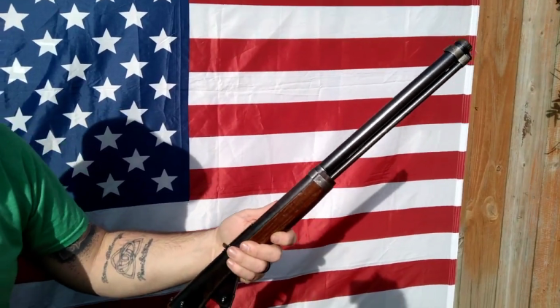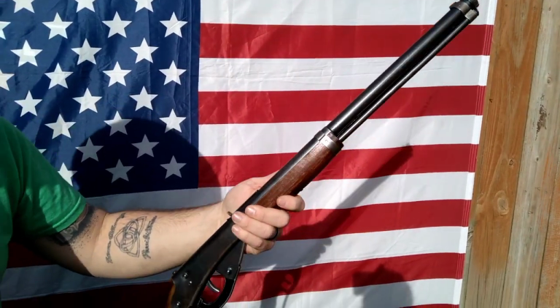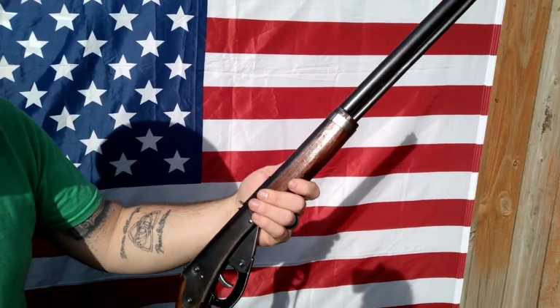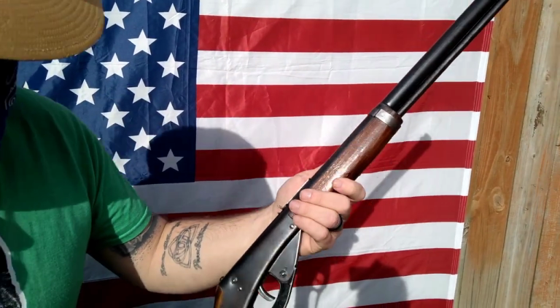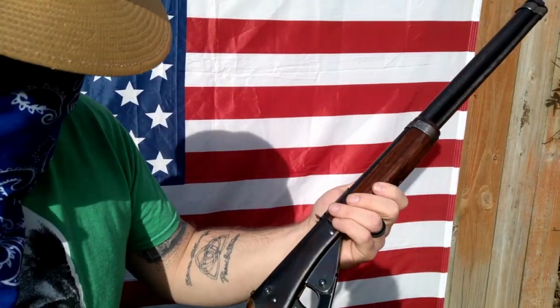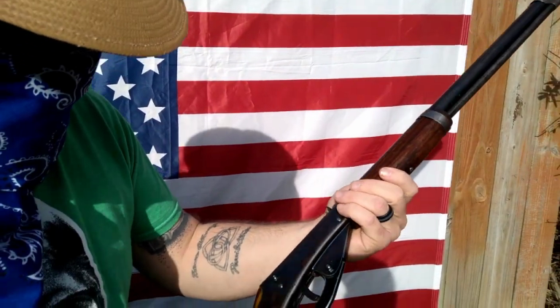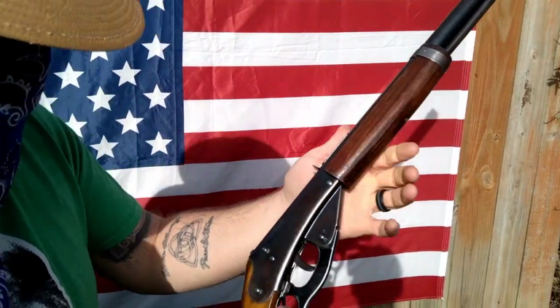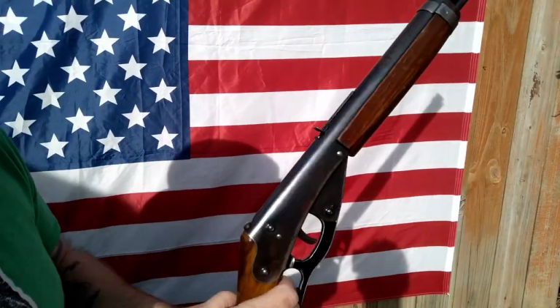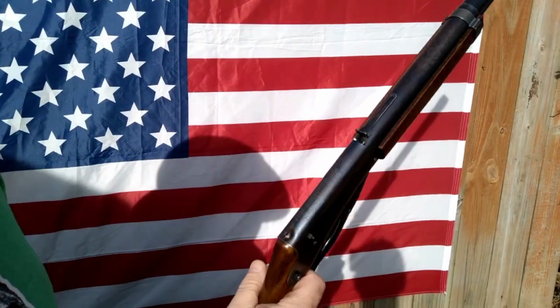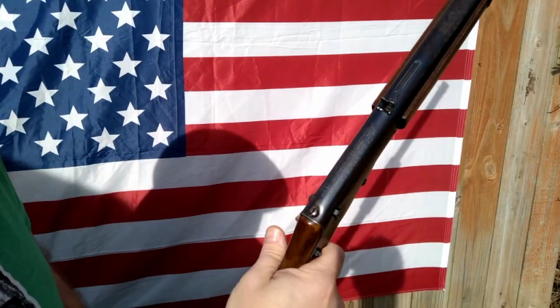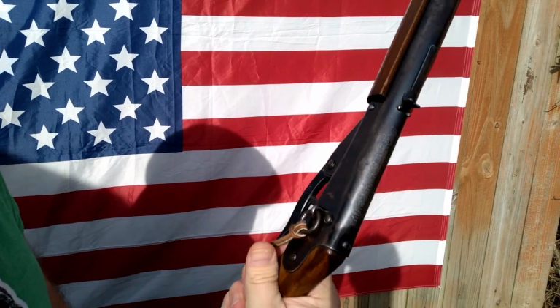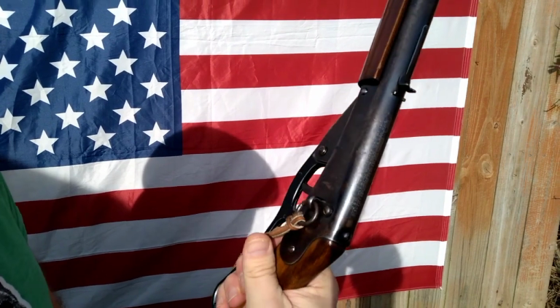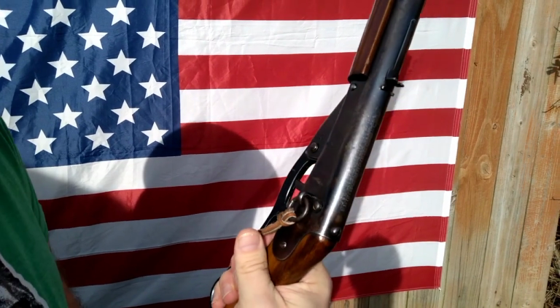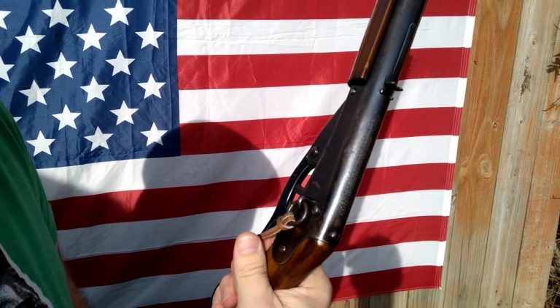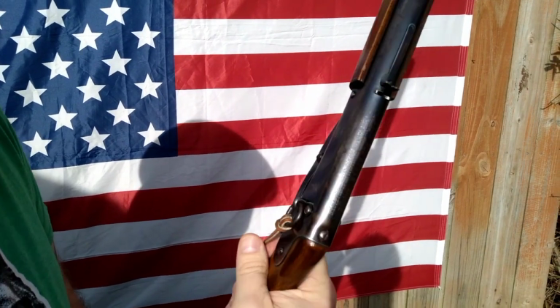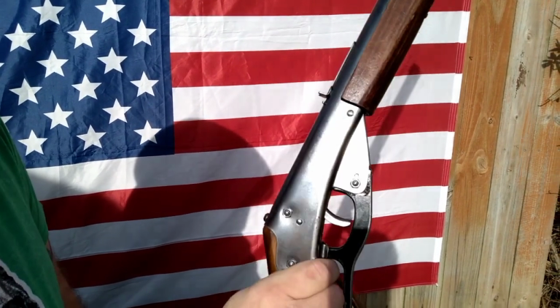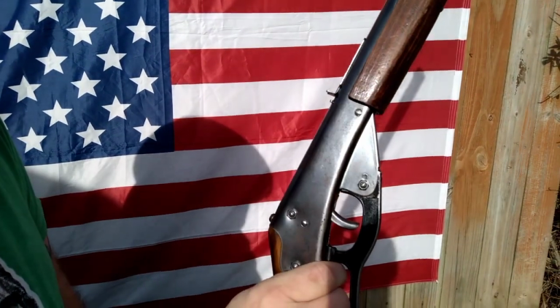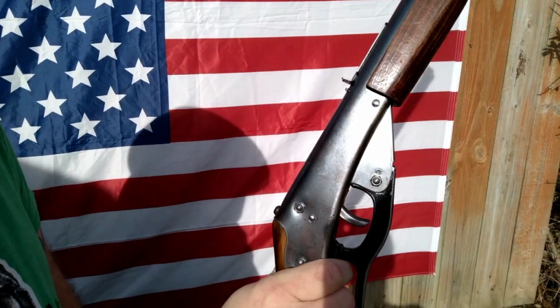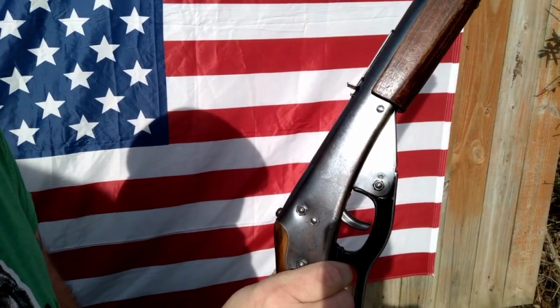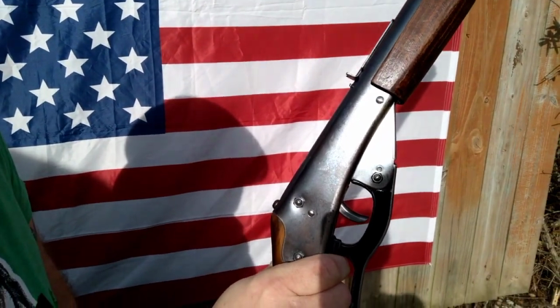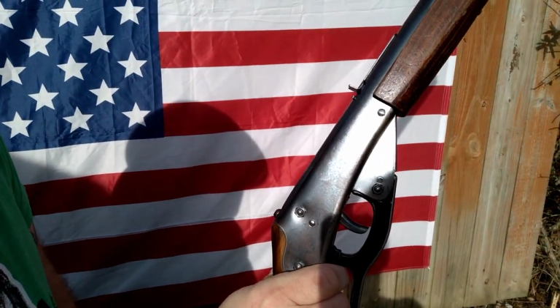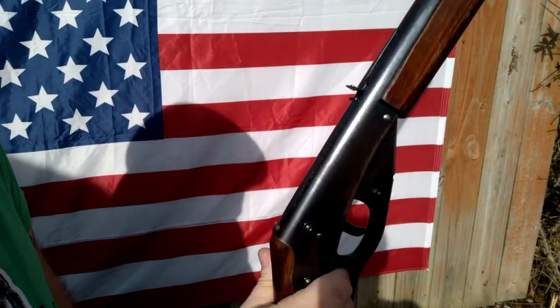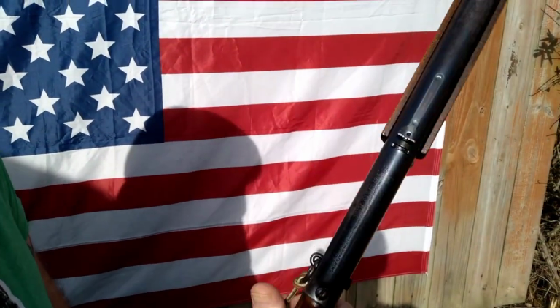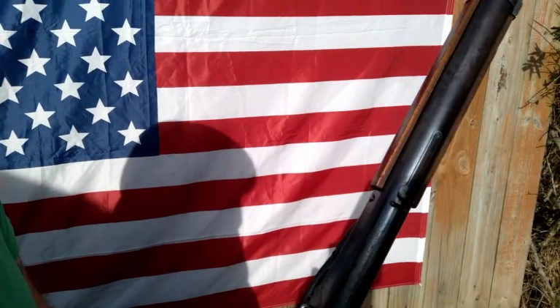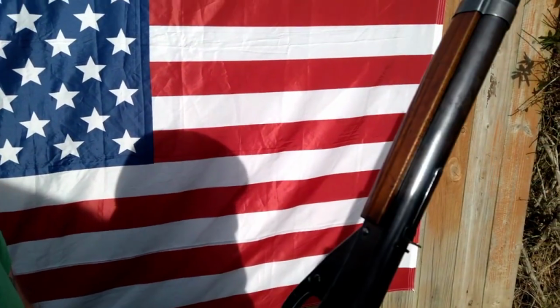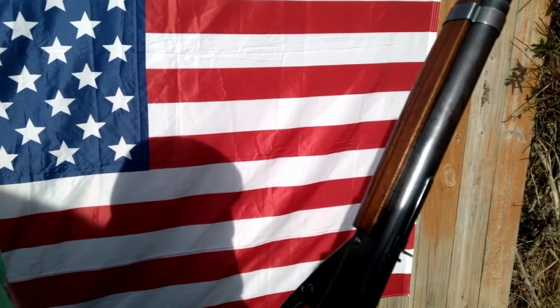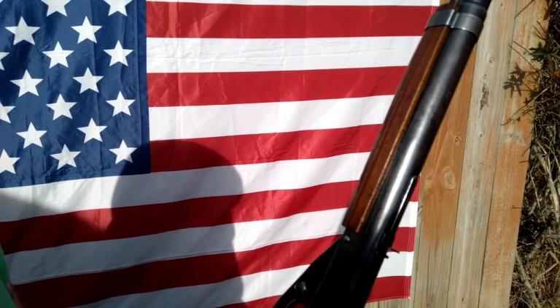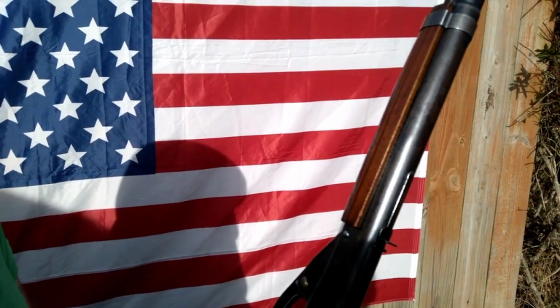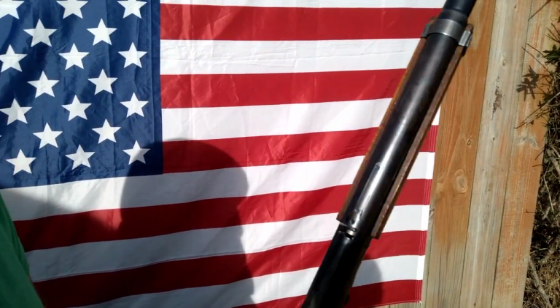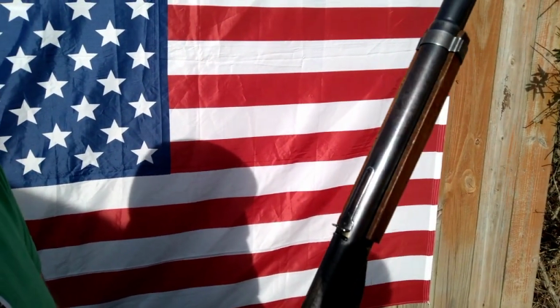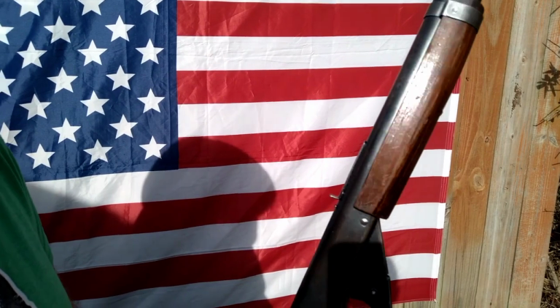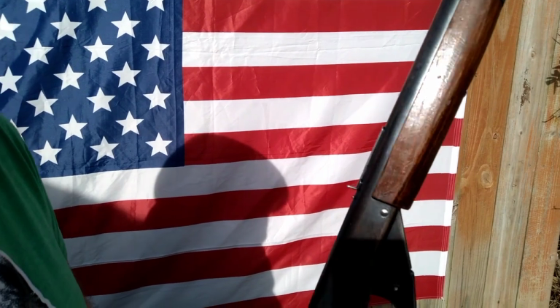All right, gang, there you have it. Red Ryder can bust walnuts and still eat them too.